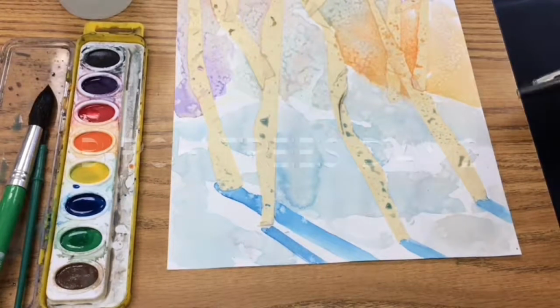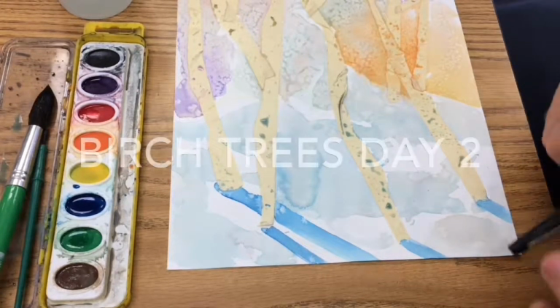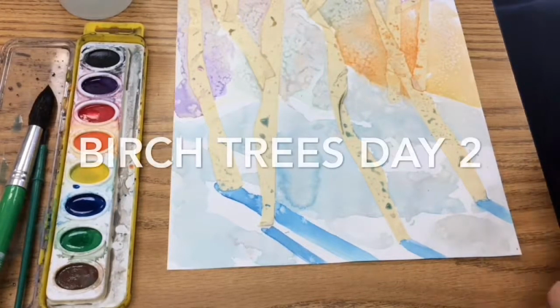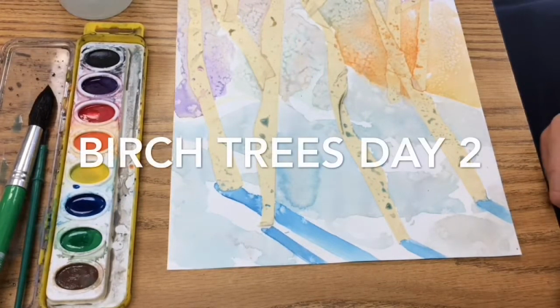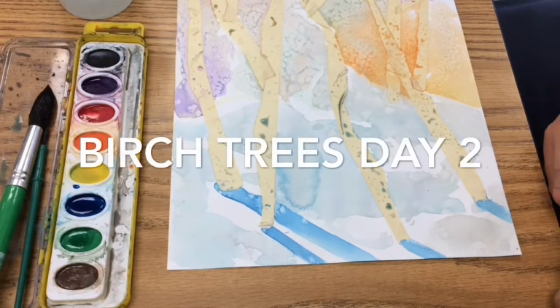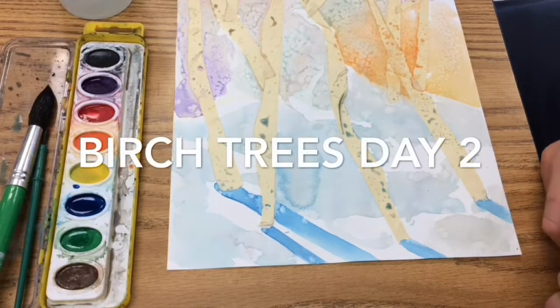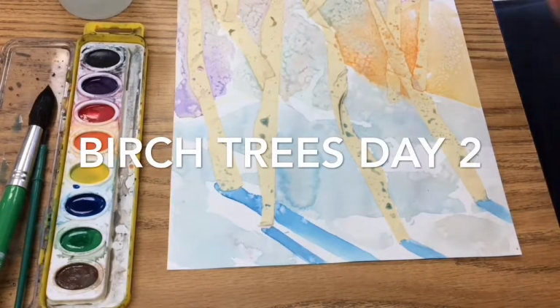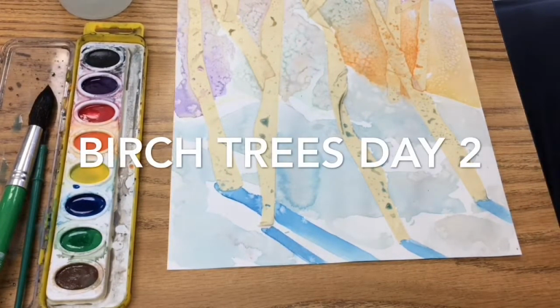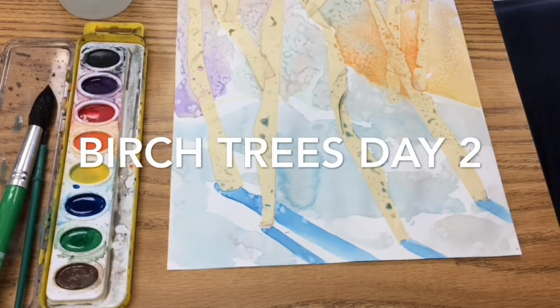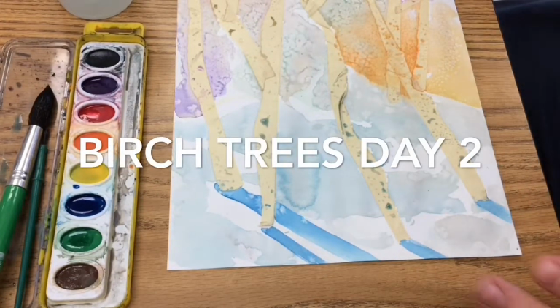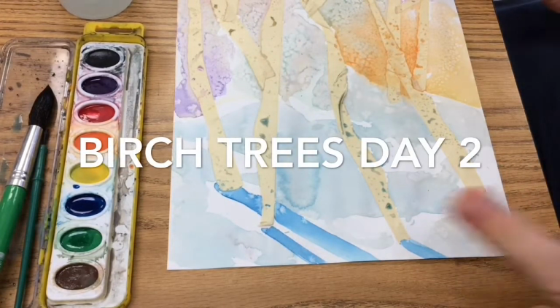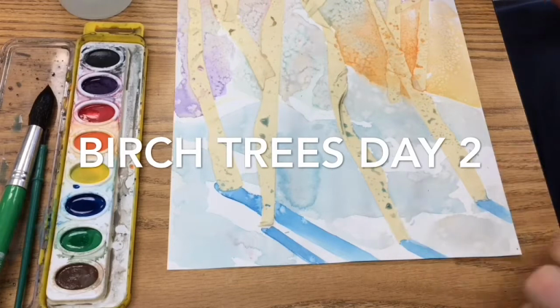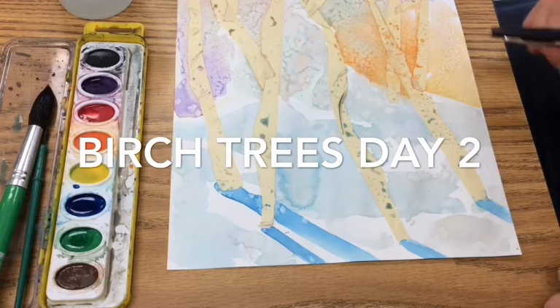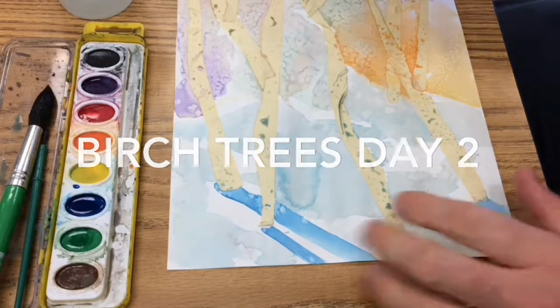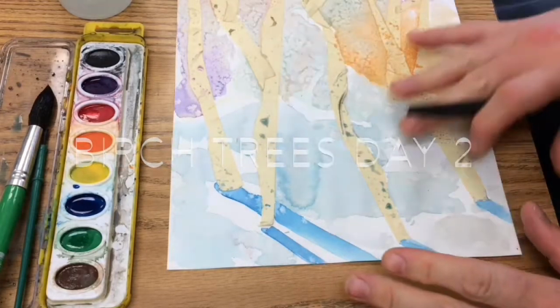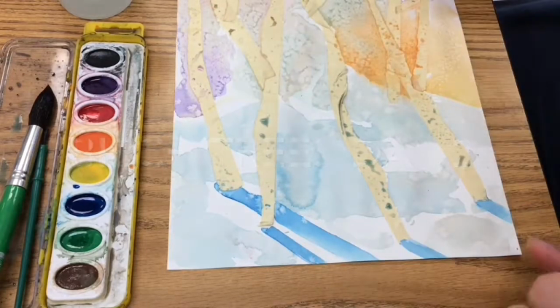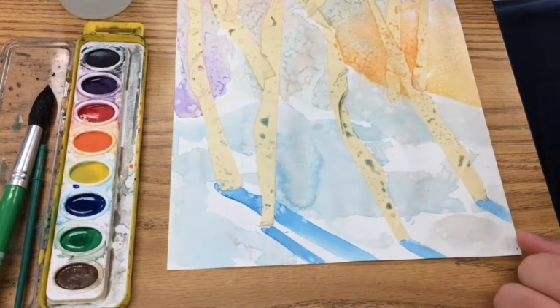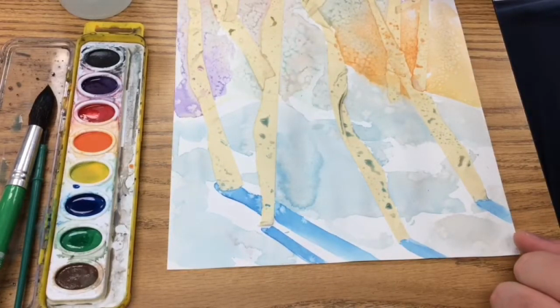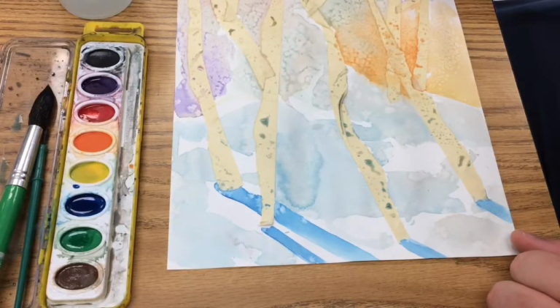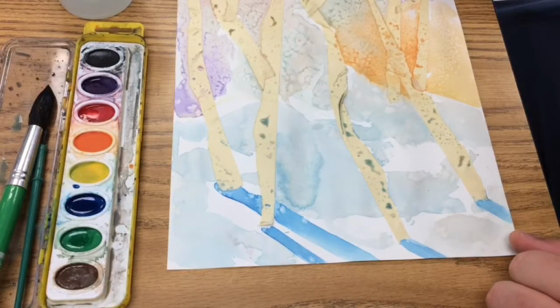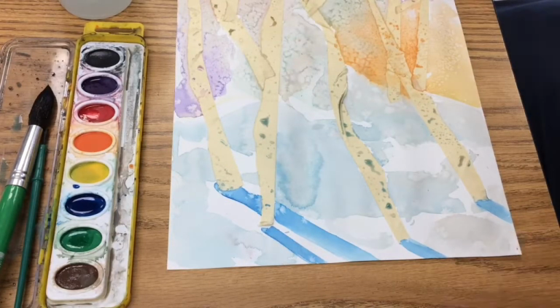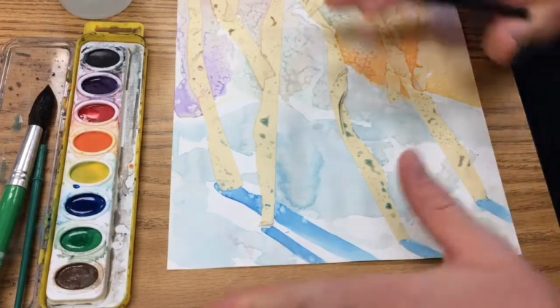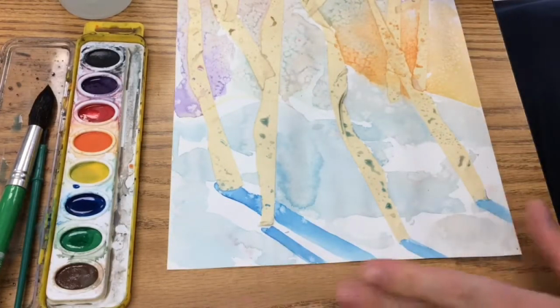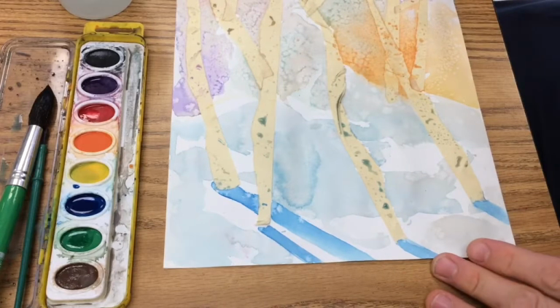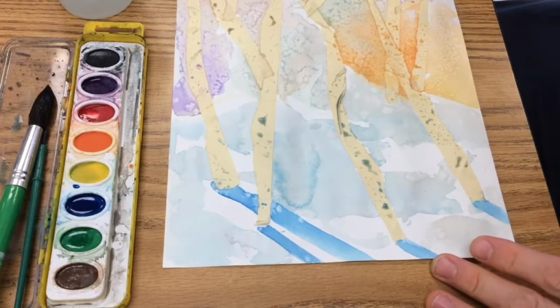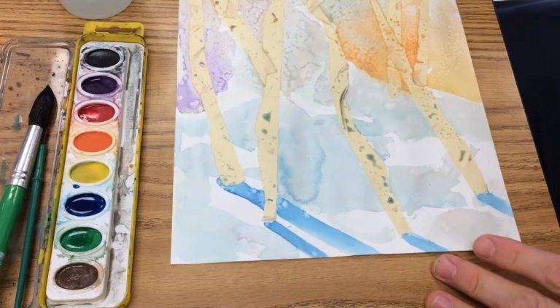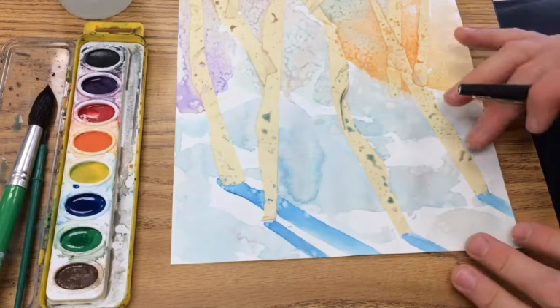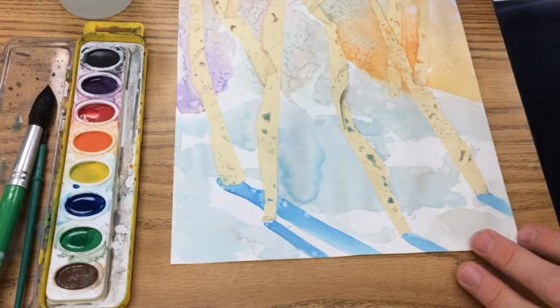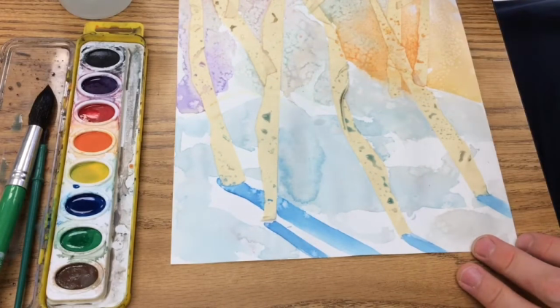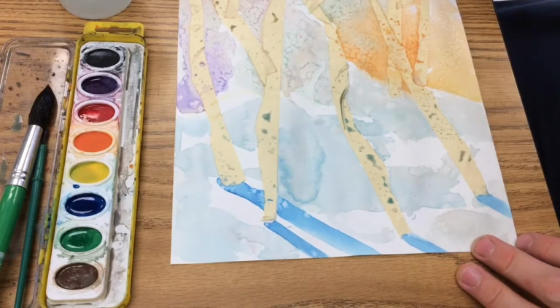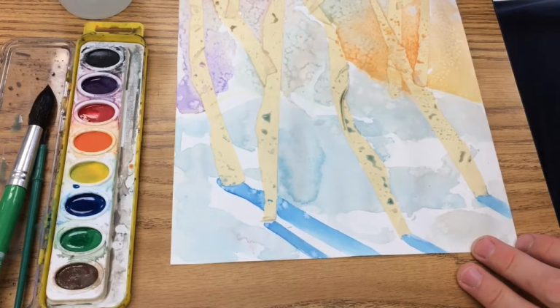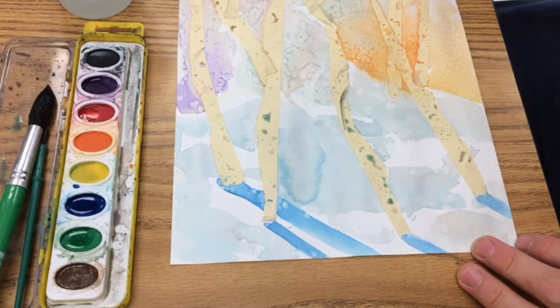Hey Young Scholars, this is Mr. Gramlin again. We're going to talk about what to do on day number two here to finish up our painting. So now this is all dried off, or mostly dried off, and we're ready for the second day.